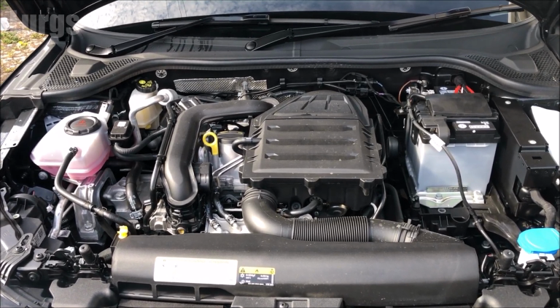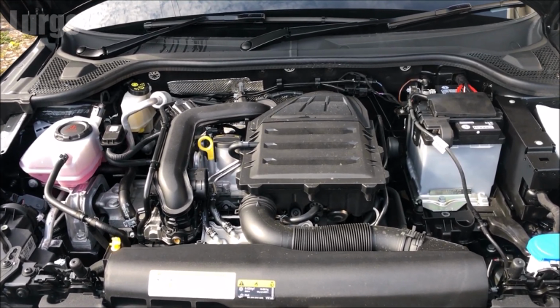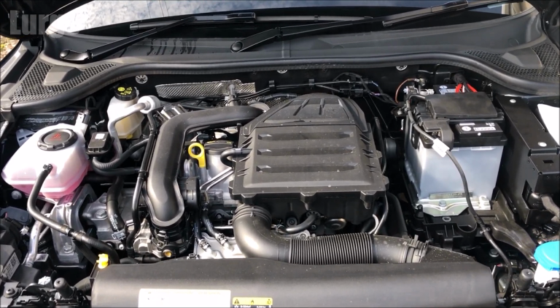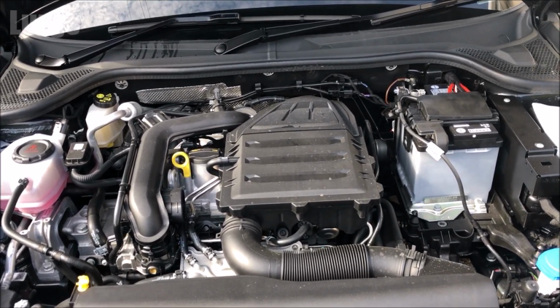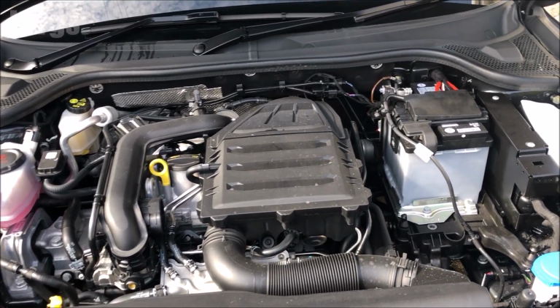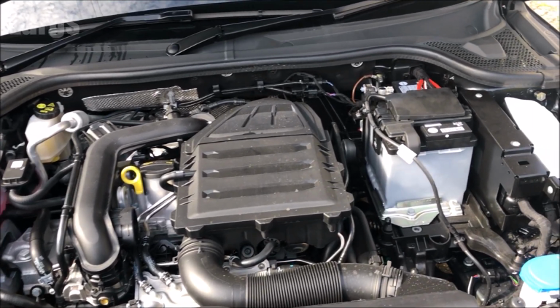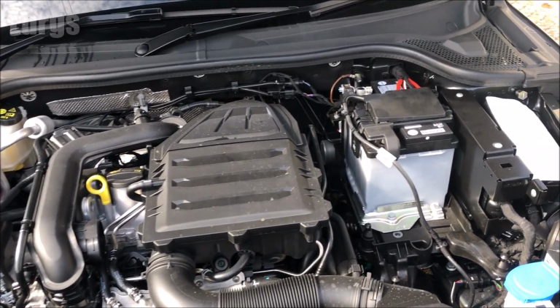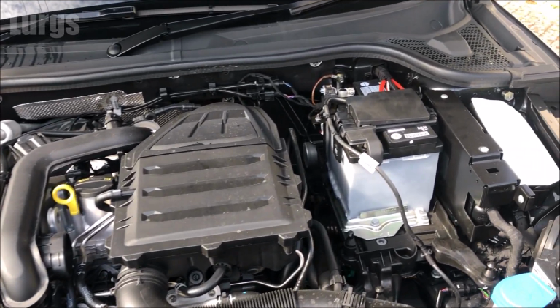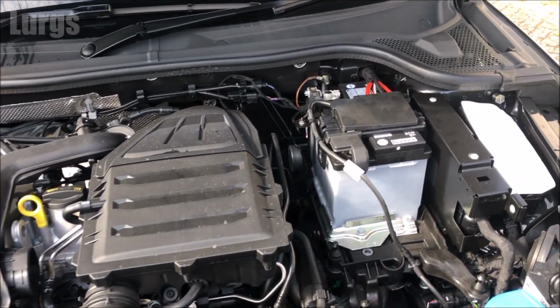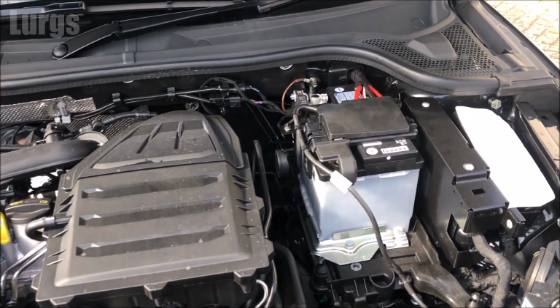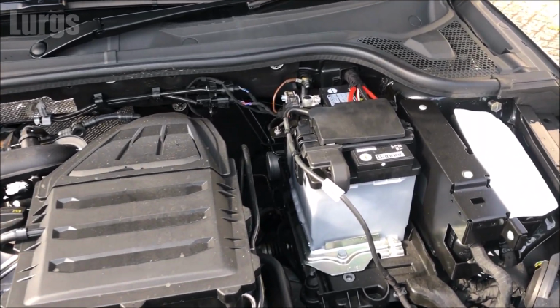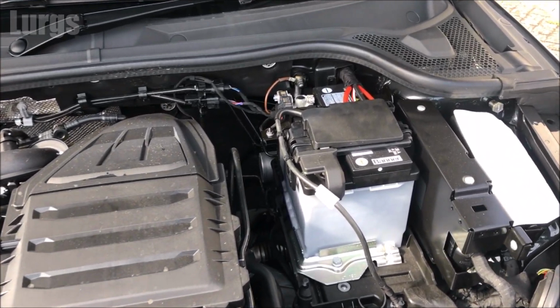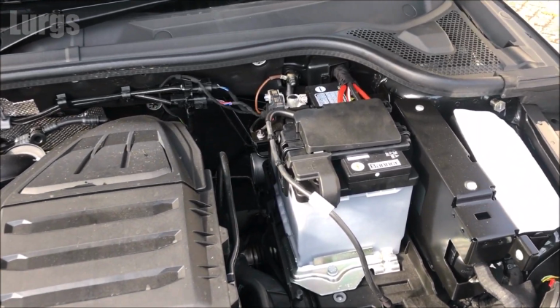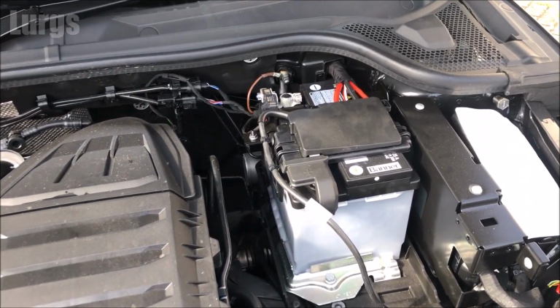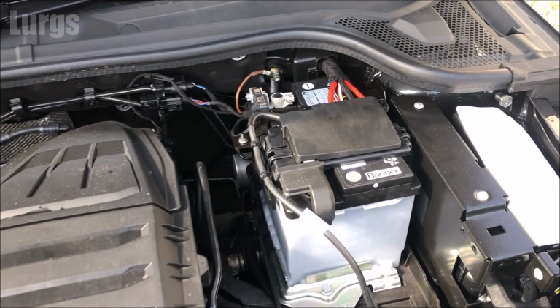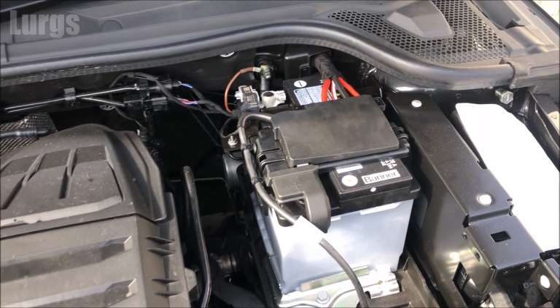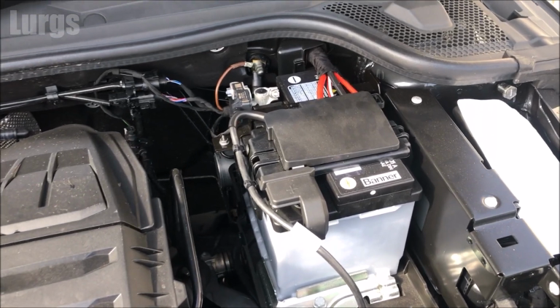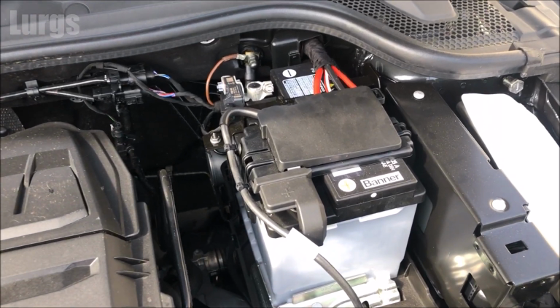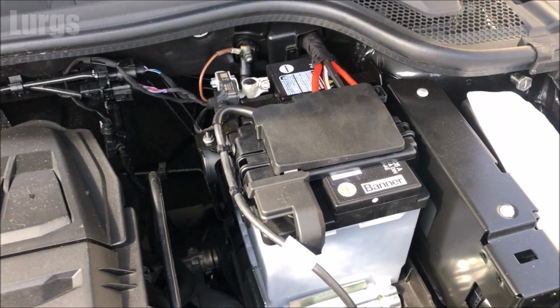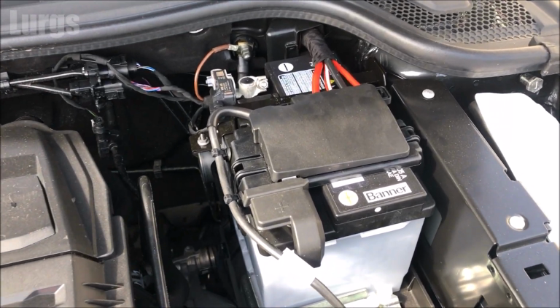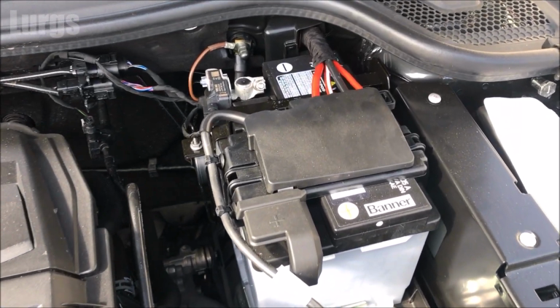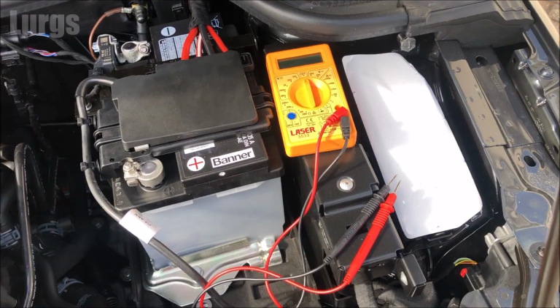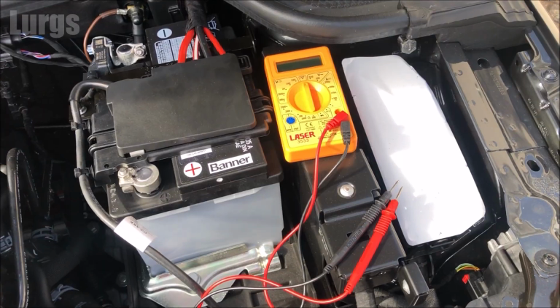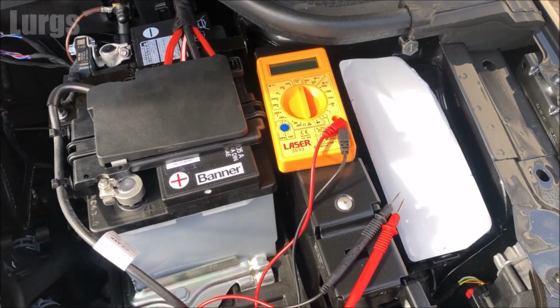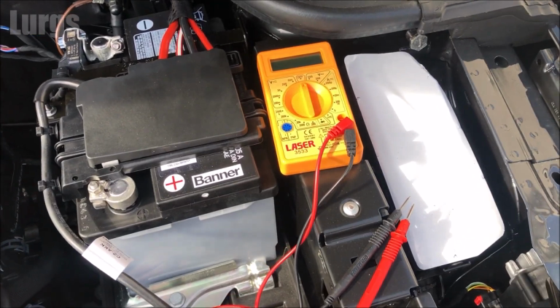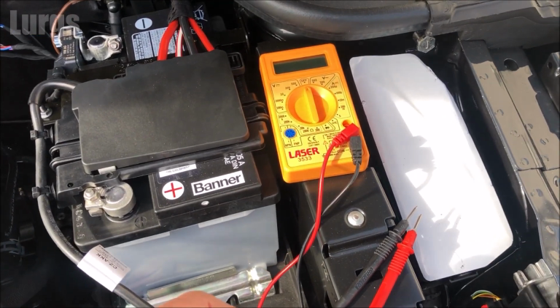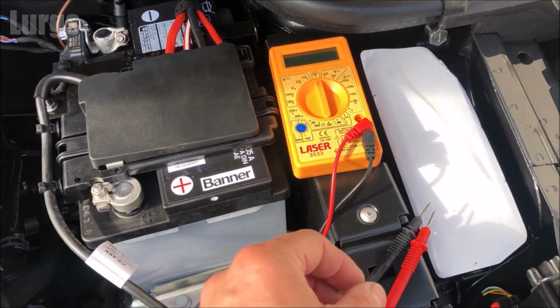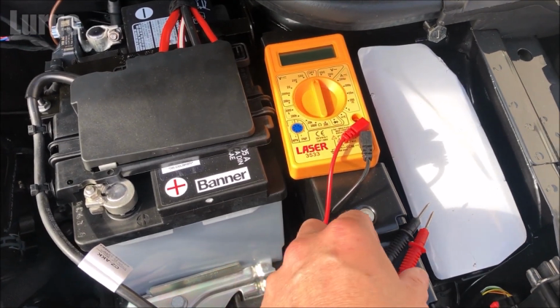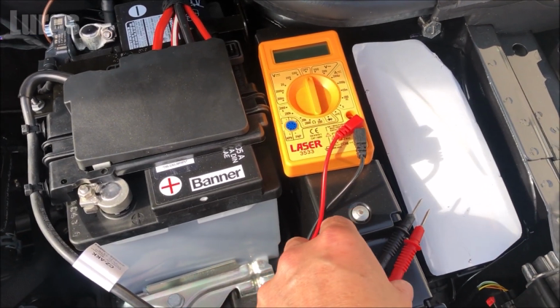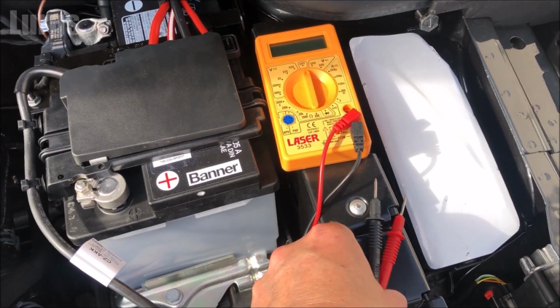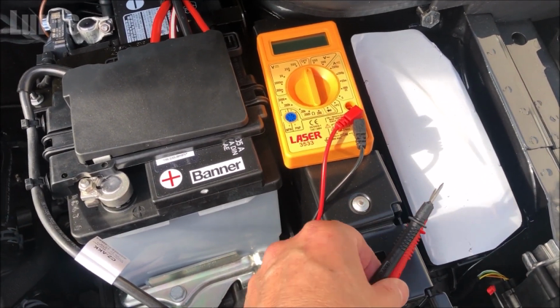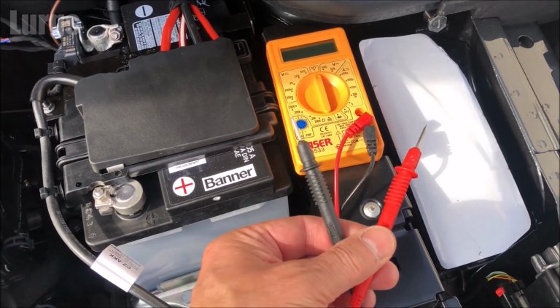This involves two steps, and I'll also show you a top tip to stop the battery terminals corroding. What you will need today is a digital multimeter.